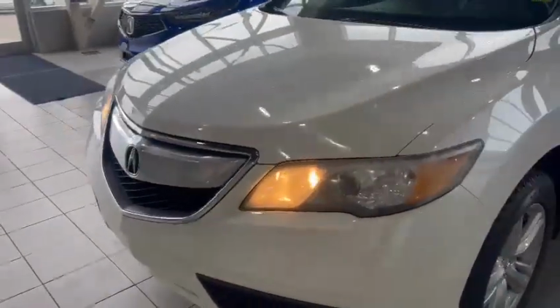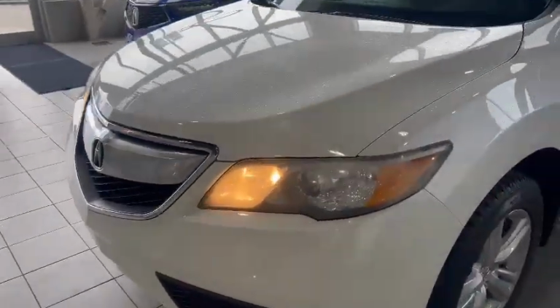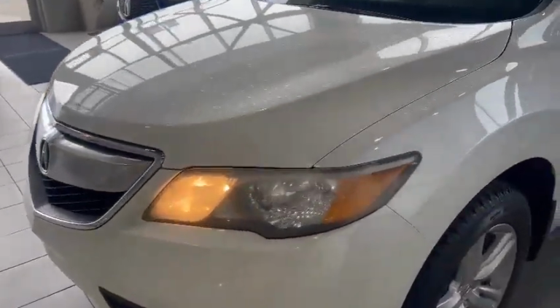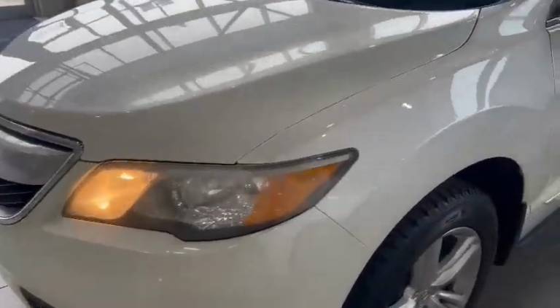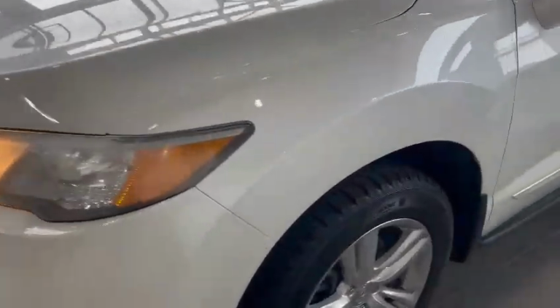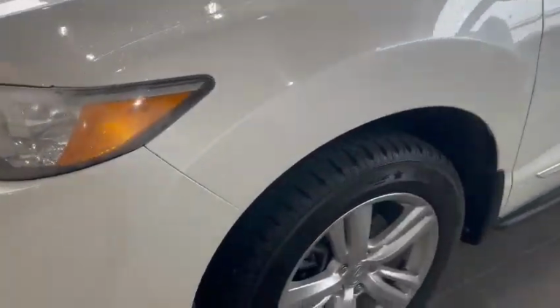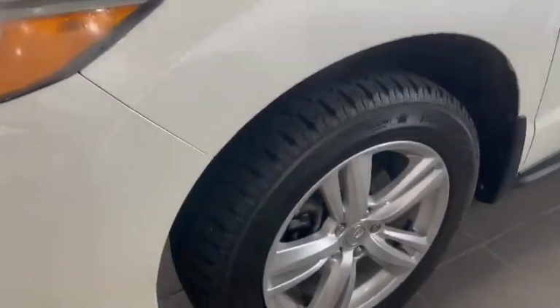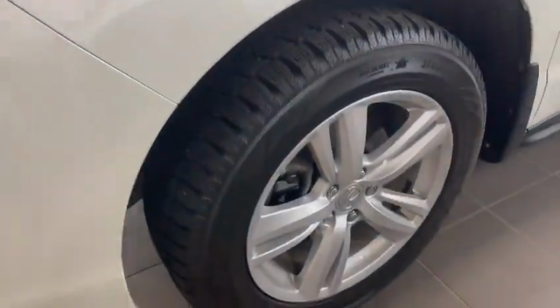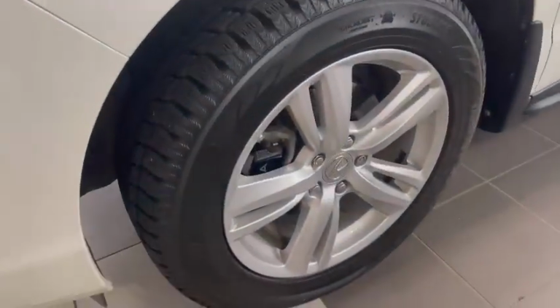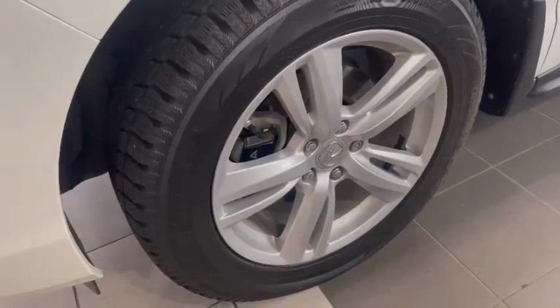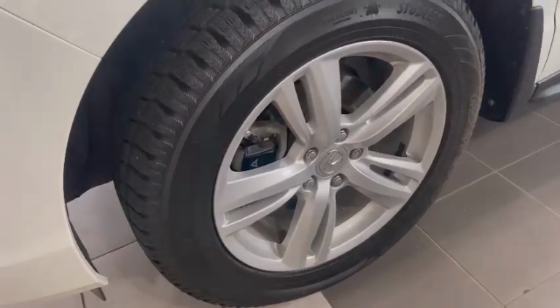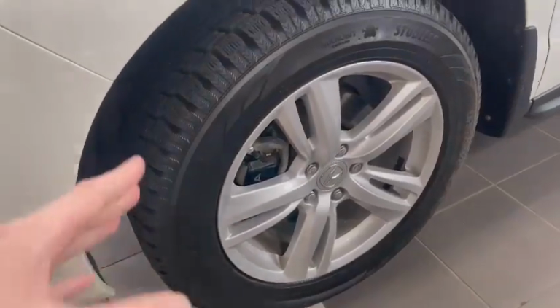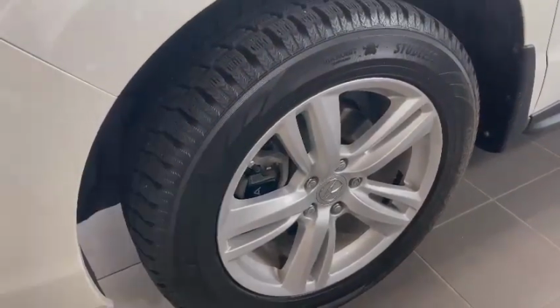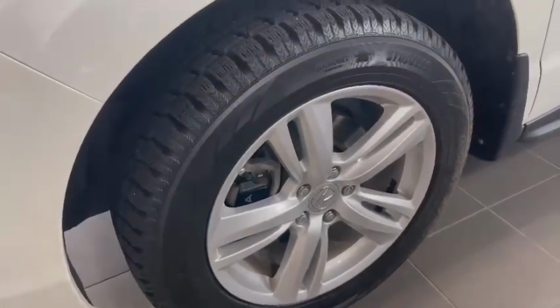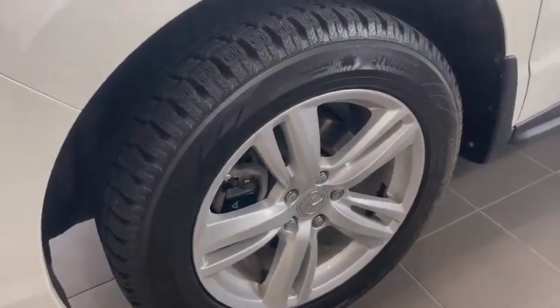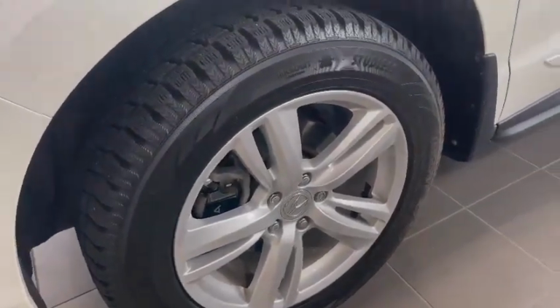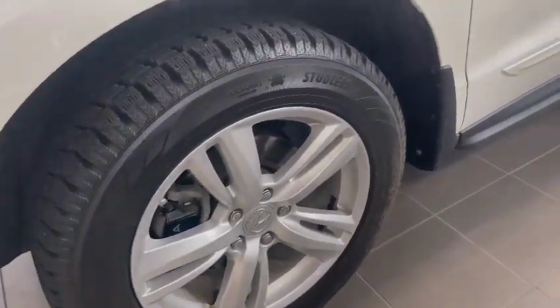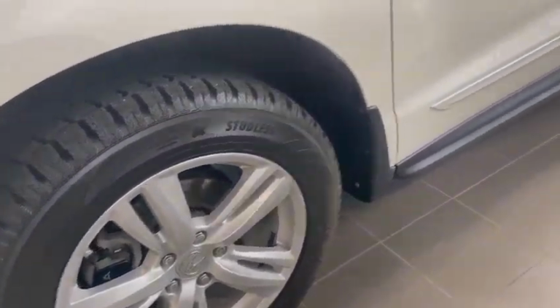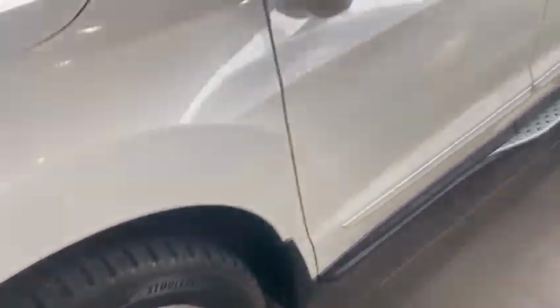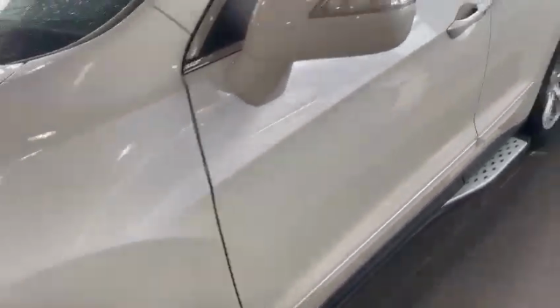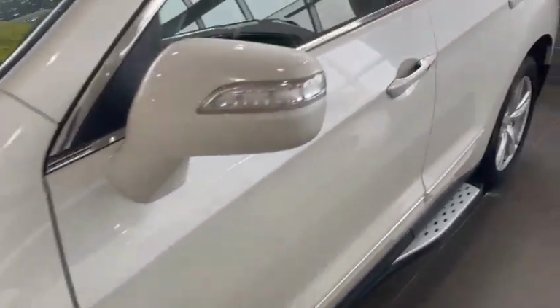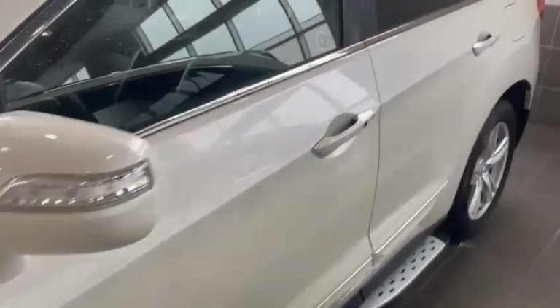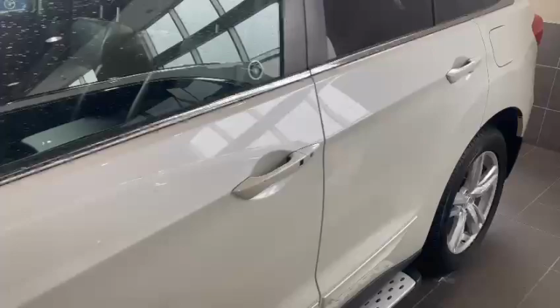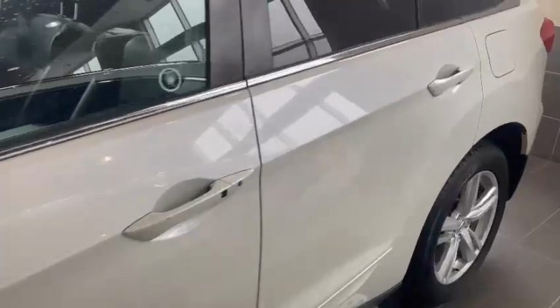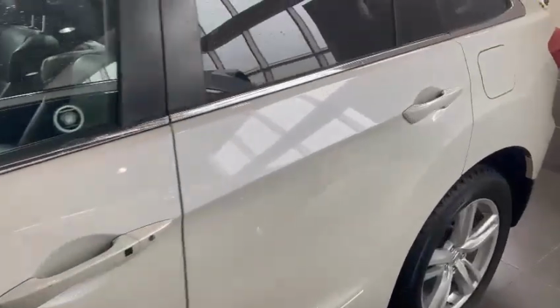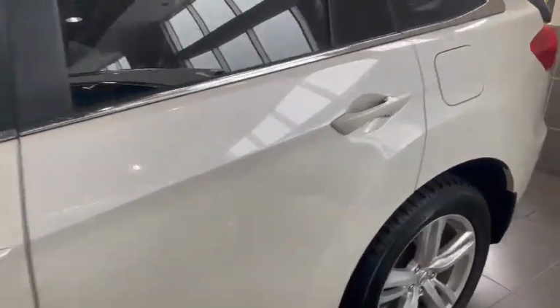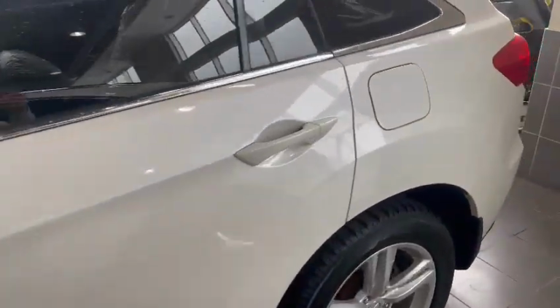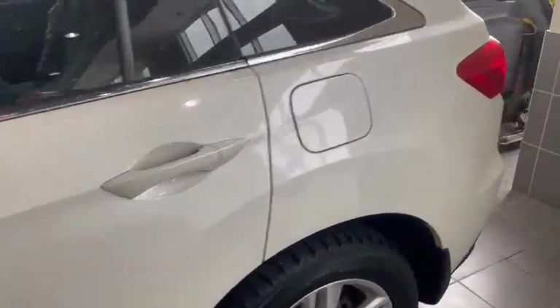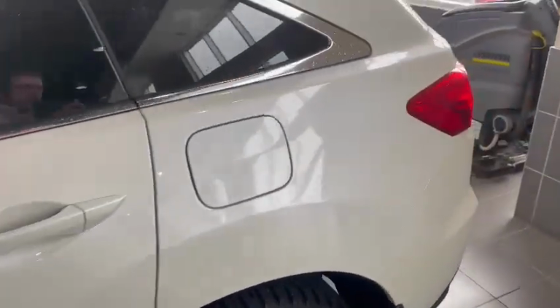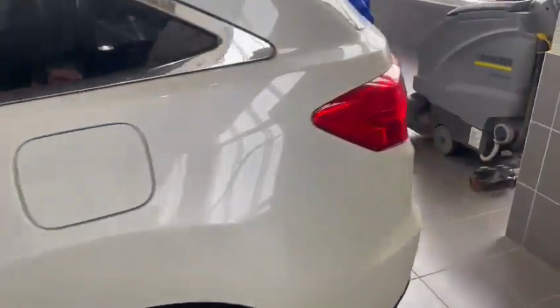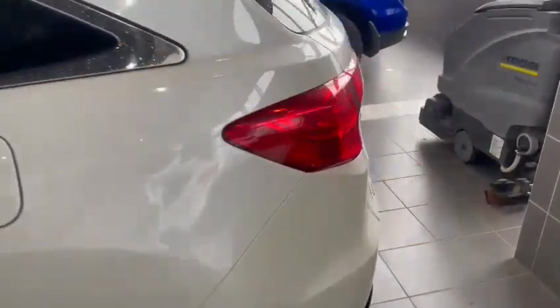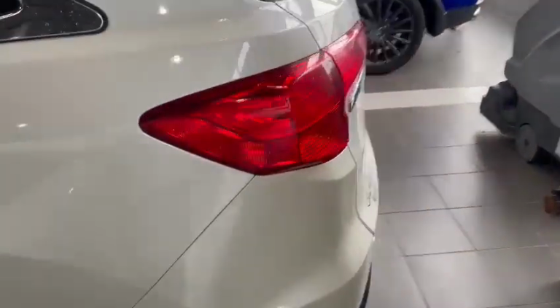This one in particular is the tech package, so this one has everything from your 18-inch alloy rims. It also has brand new winter tires already on there. I'm just going to show the outside of the body — the body's in great condition, no big dents, scratches, nothing like that to be concerned about.